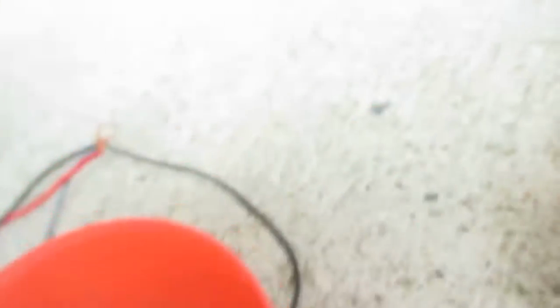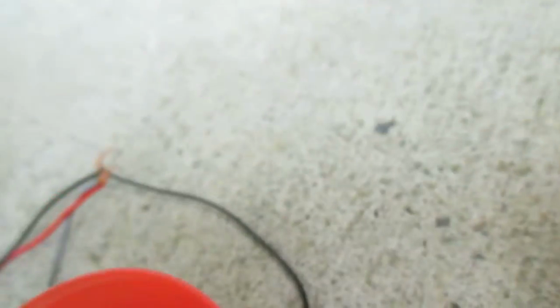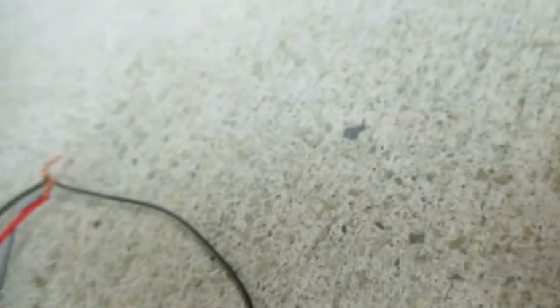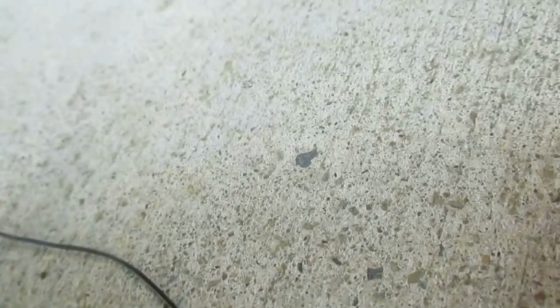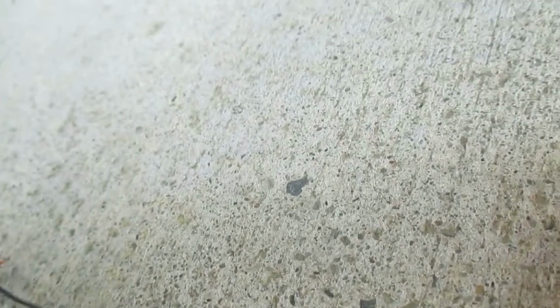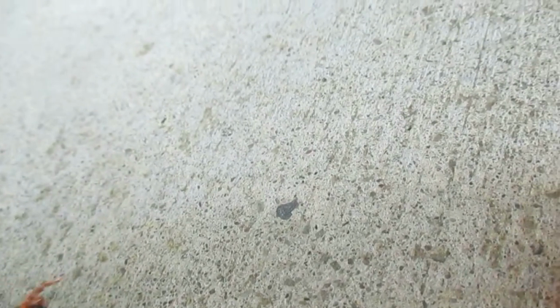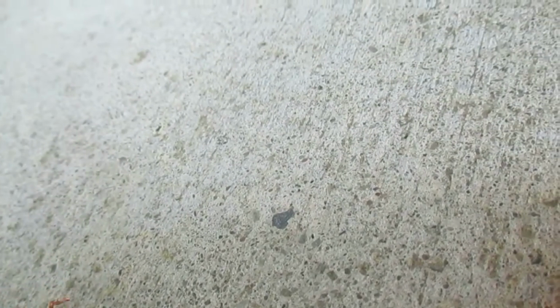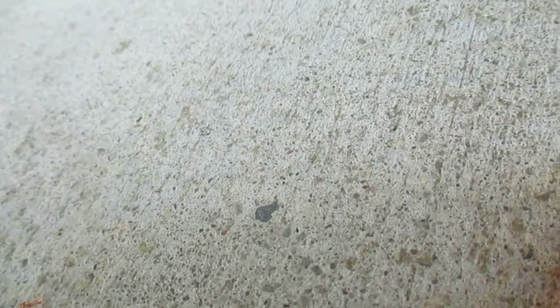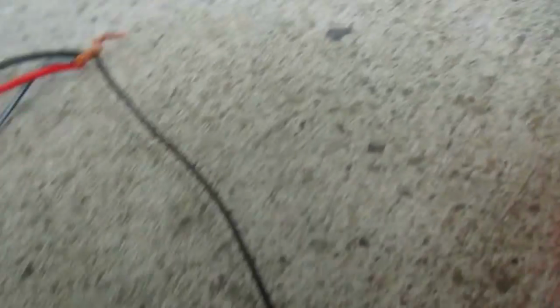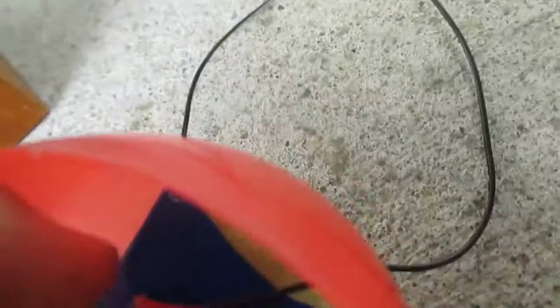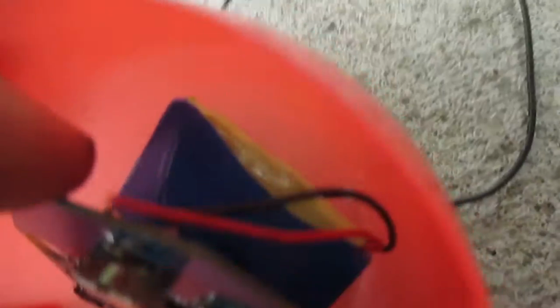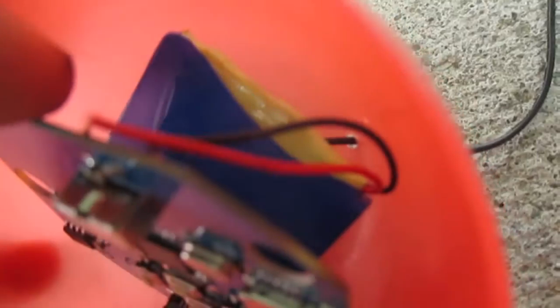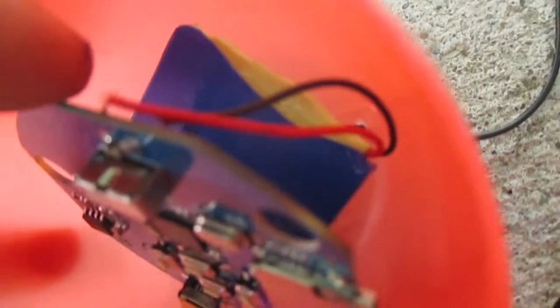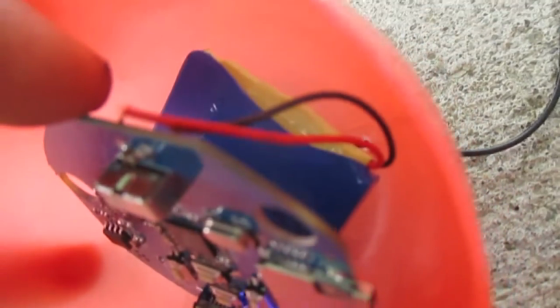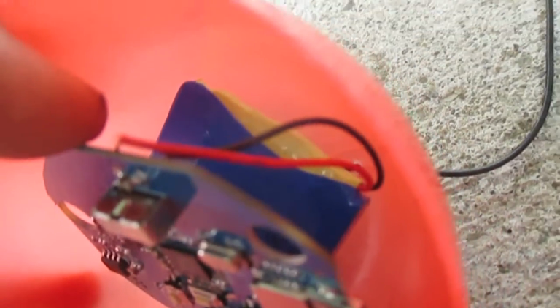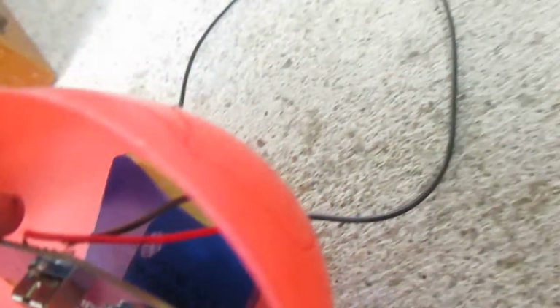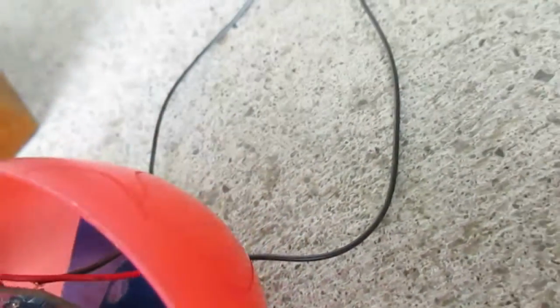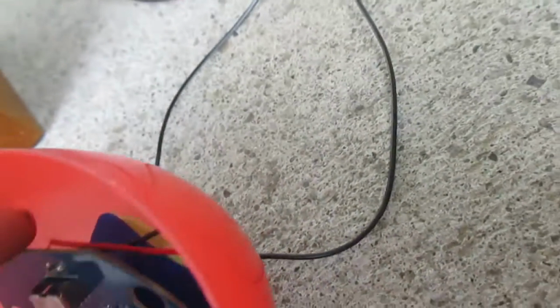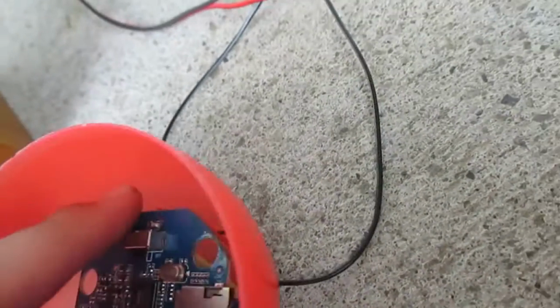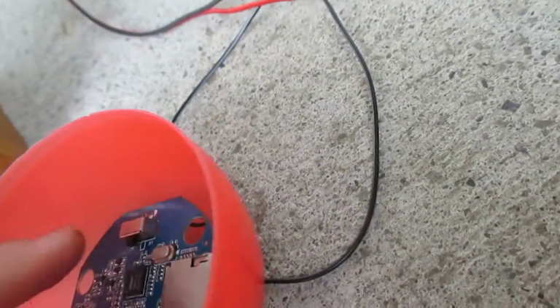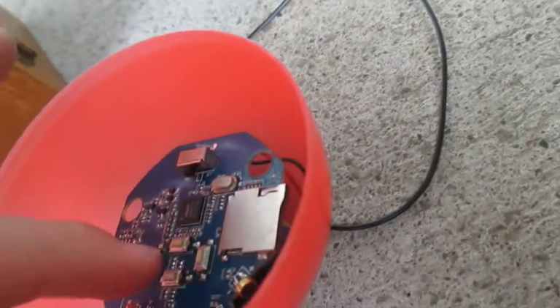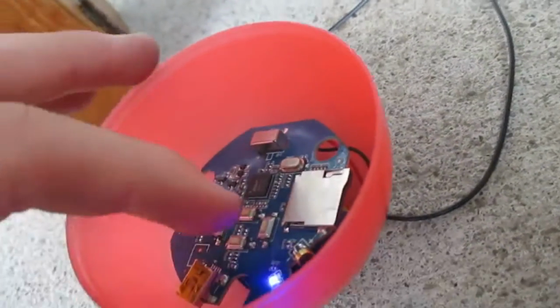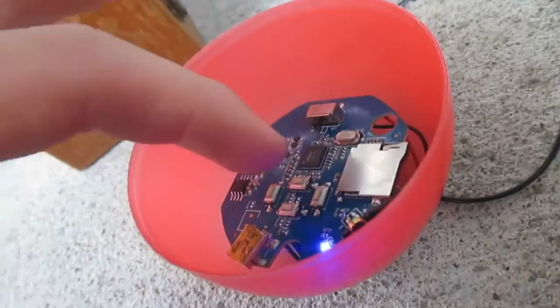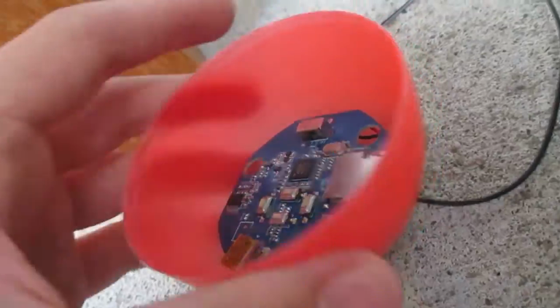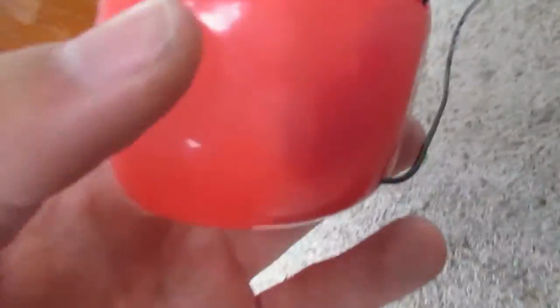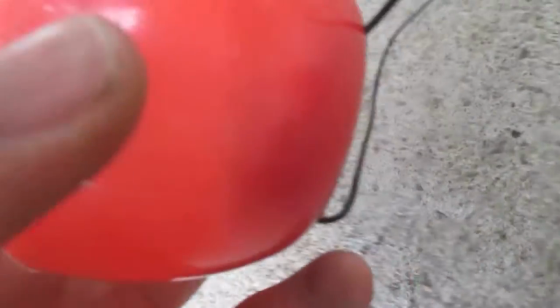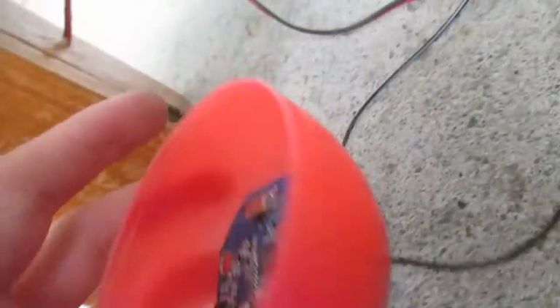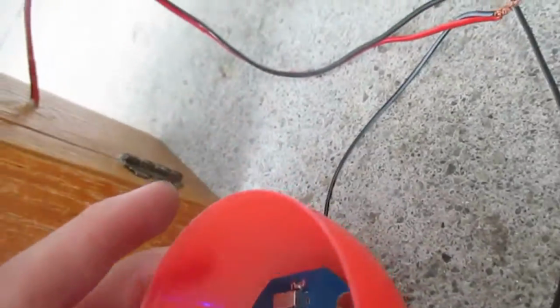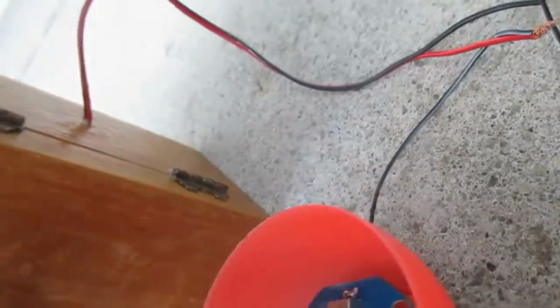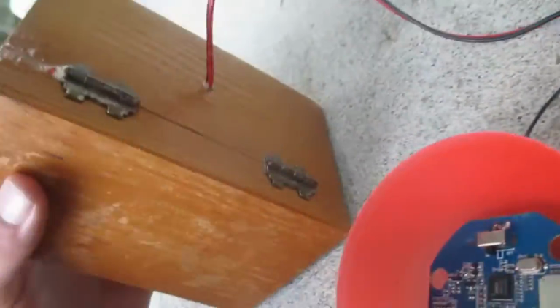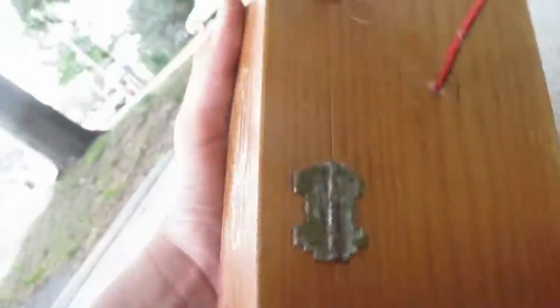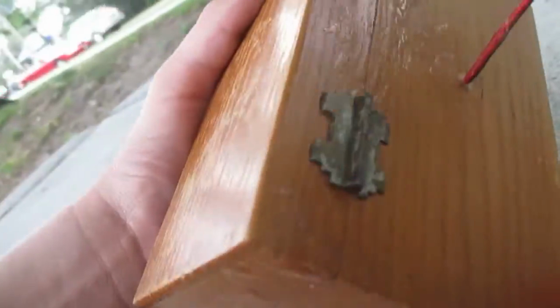Look at the back. There's the battery — it's a lithium-ion, 3.7 volt. The wires that connect to the speaker come out from the back of this thing and then connect to the speaker.